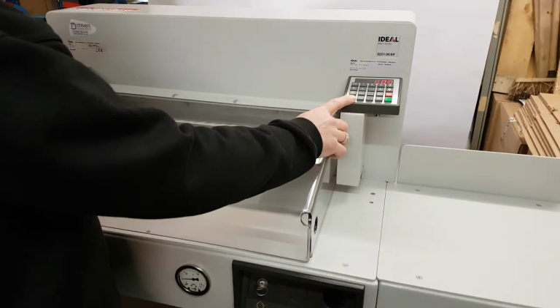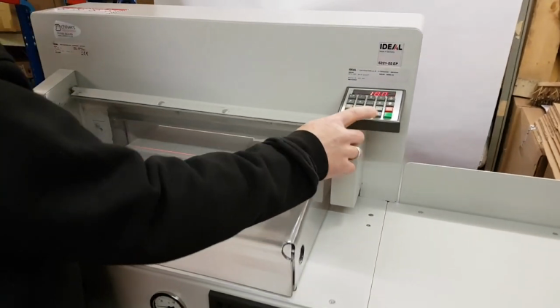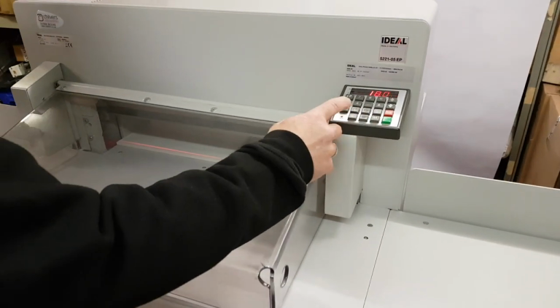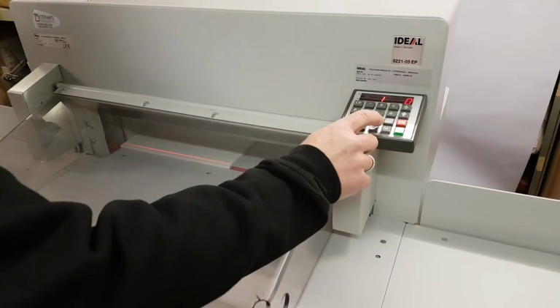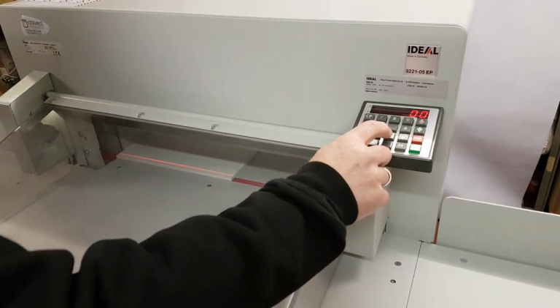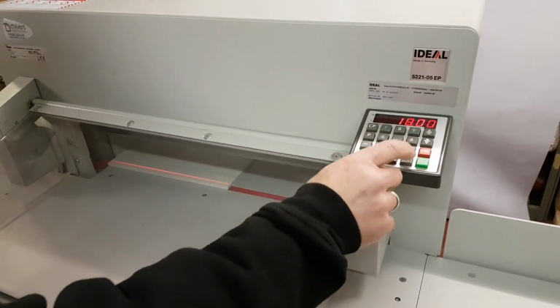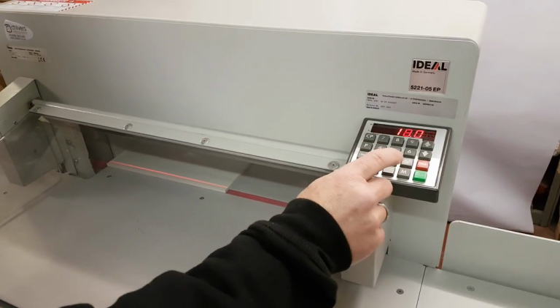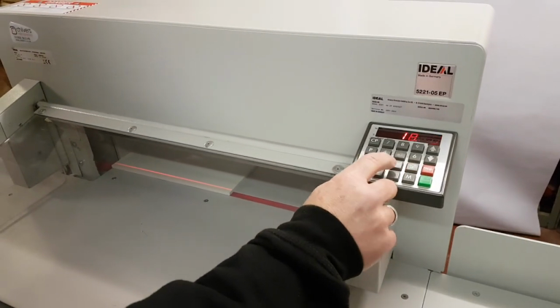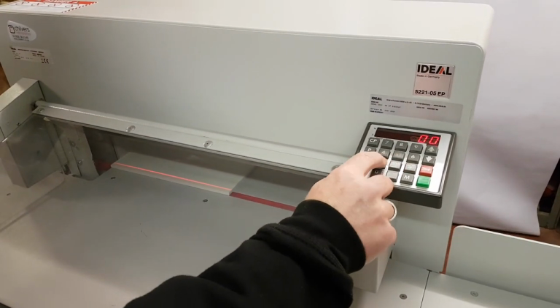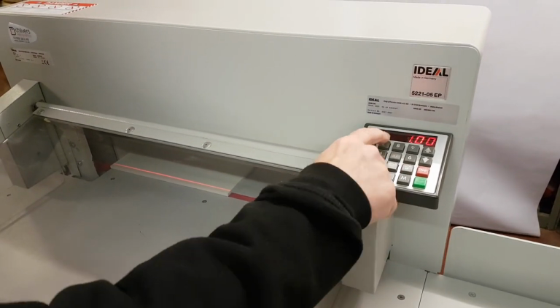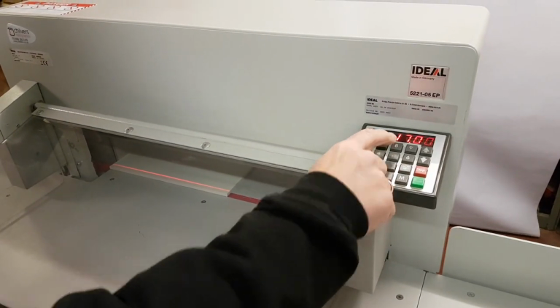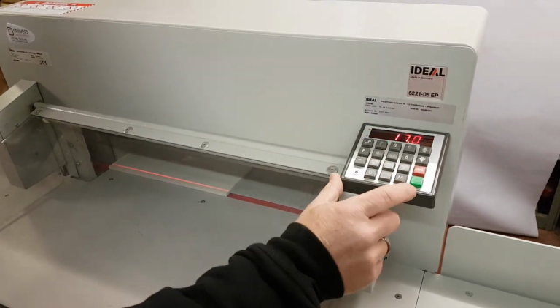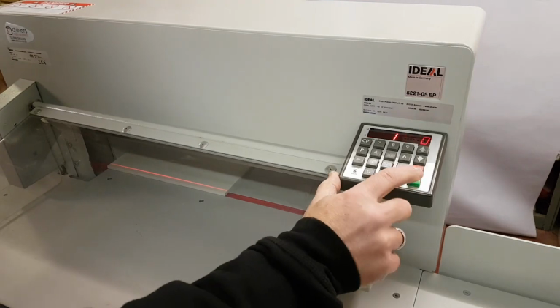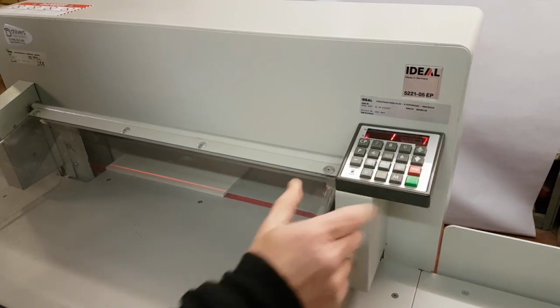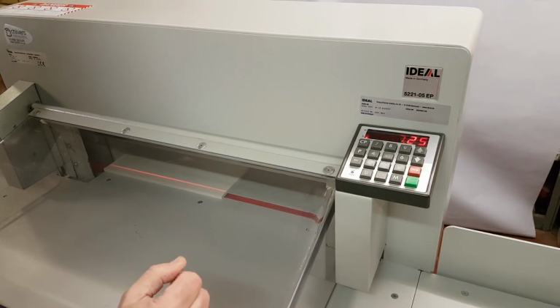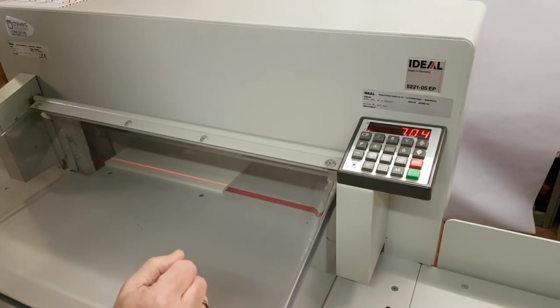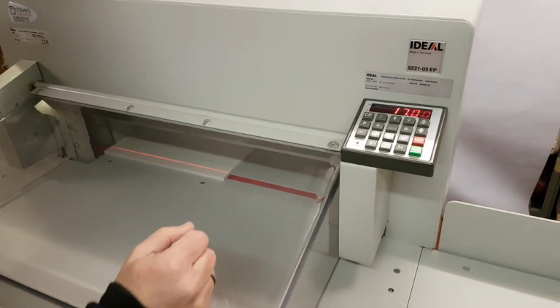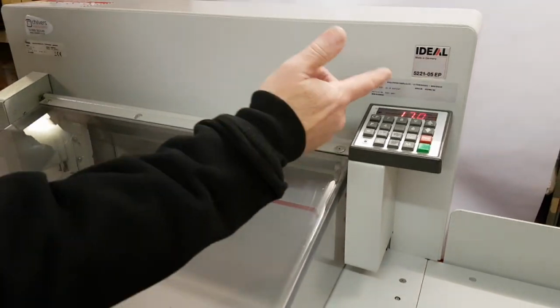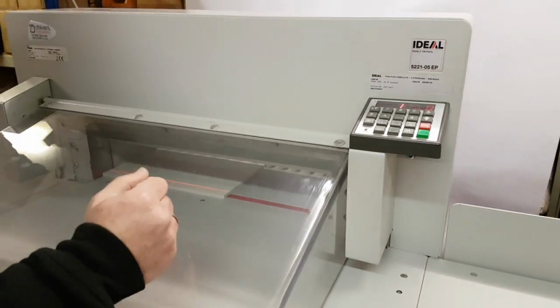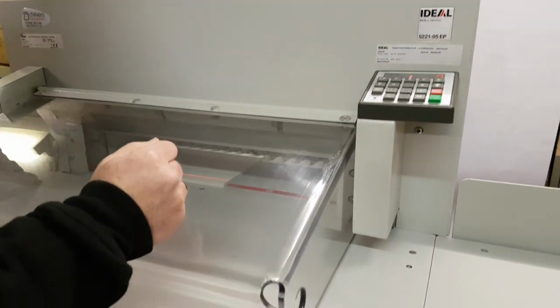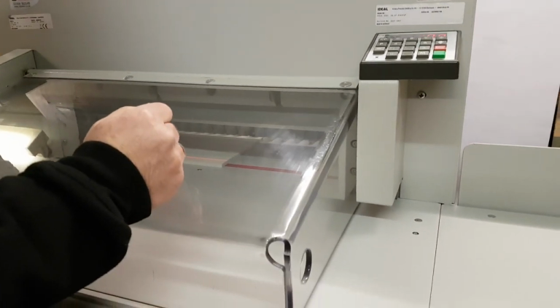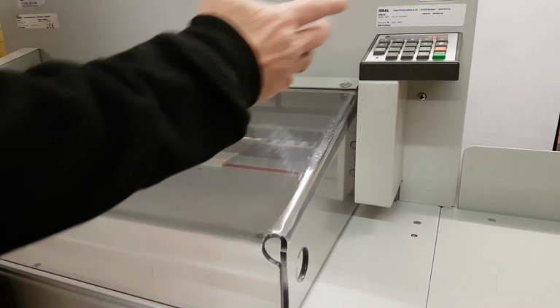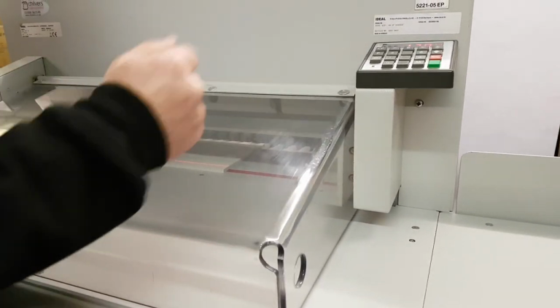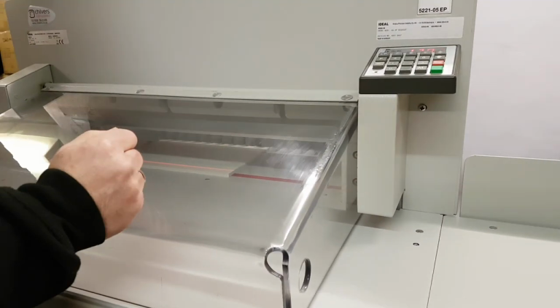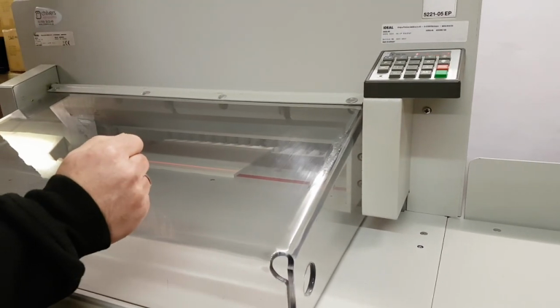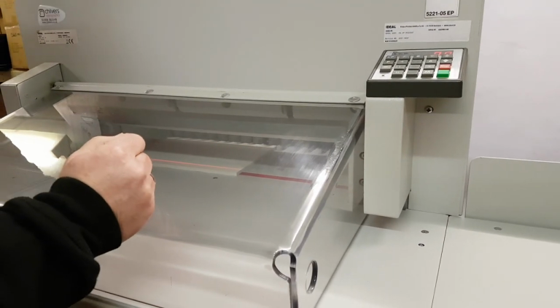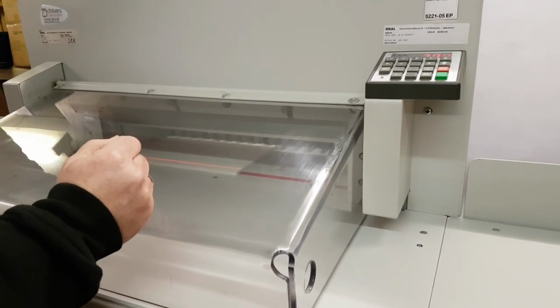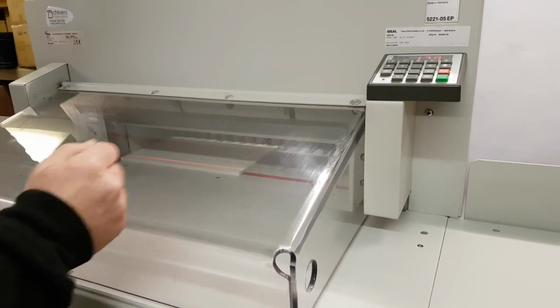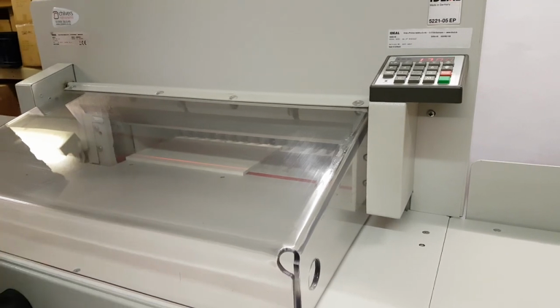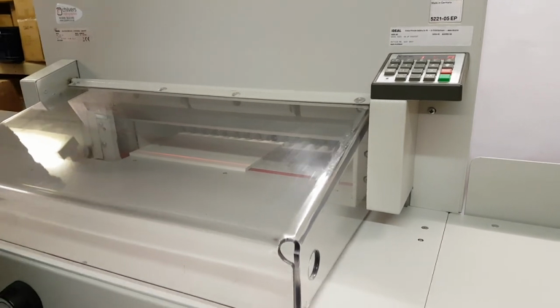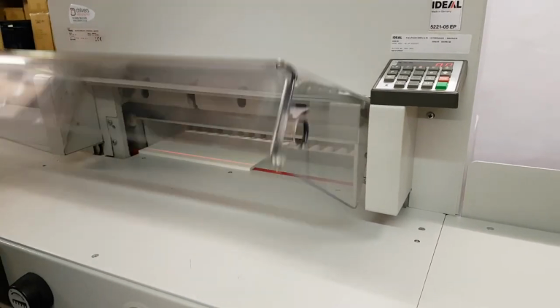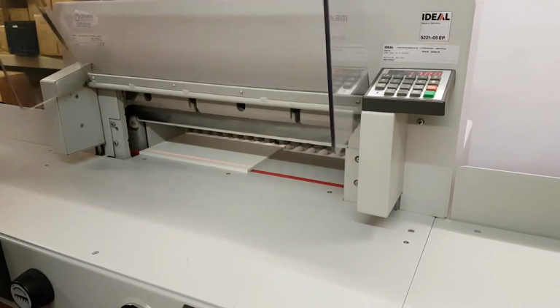You can tap in a value — for example, 210 or 17 — hit the green button, and it'll go to whatever you've input. It also has nine programs with nine steps each.